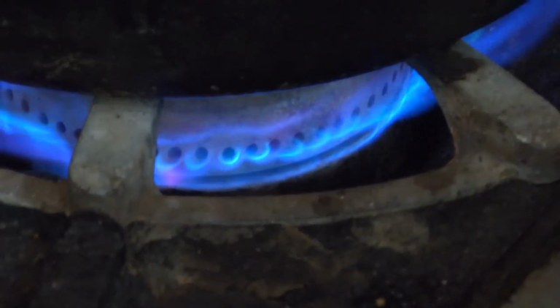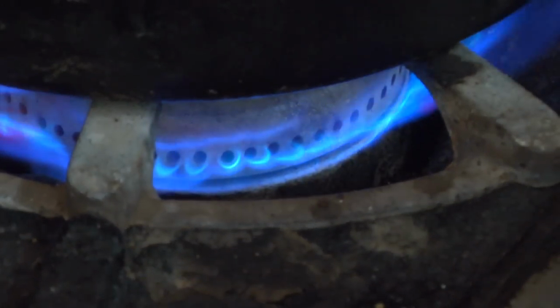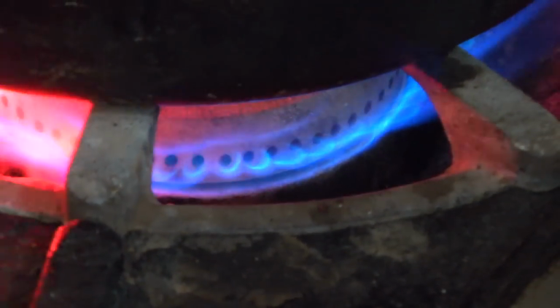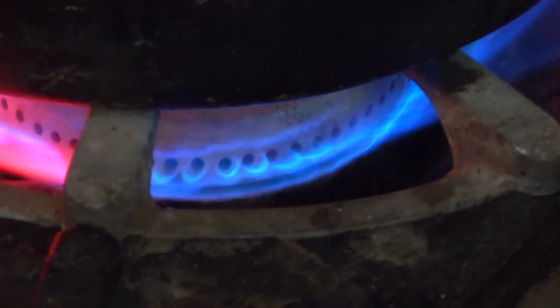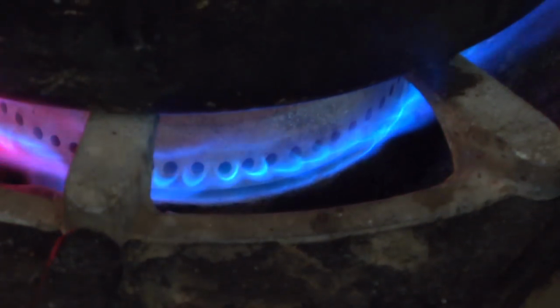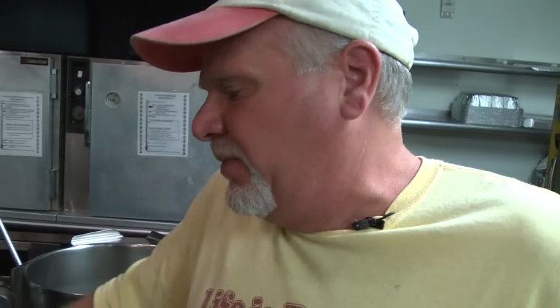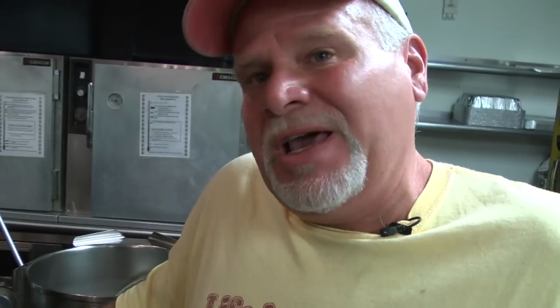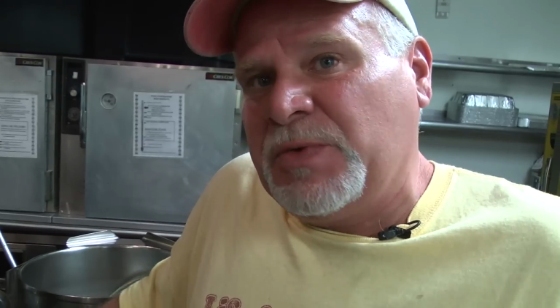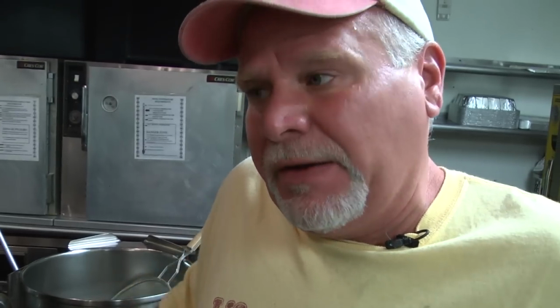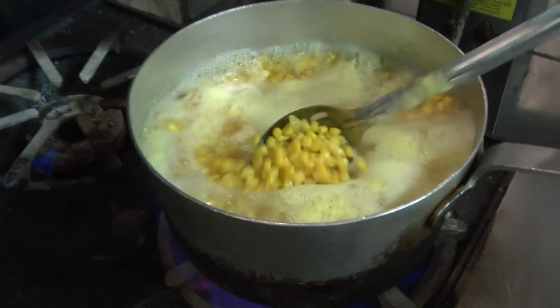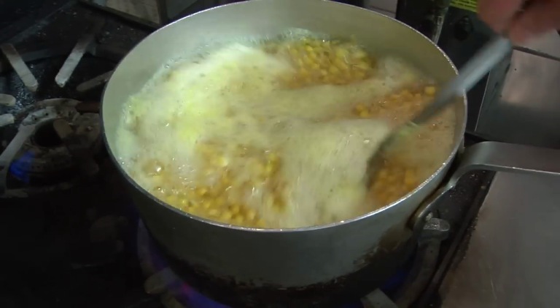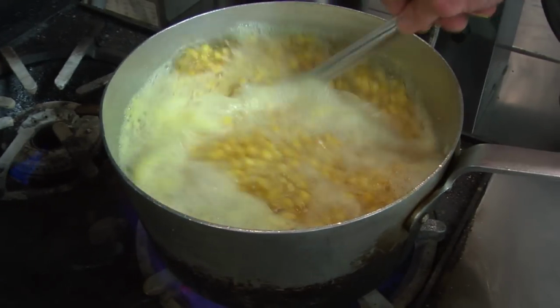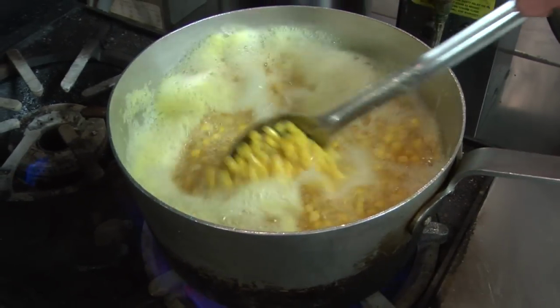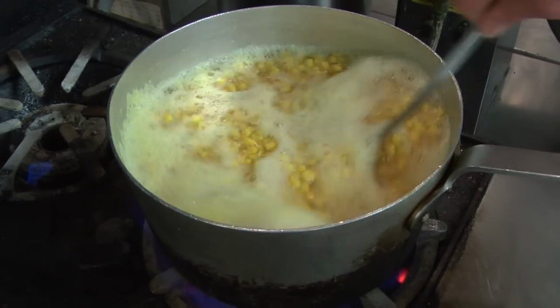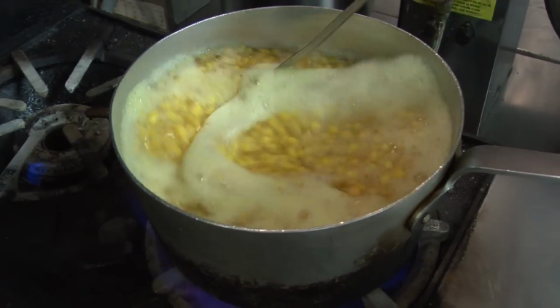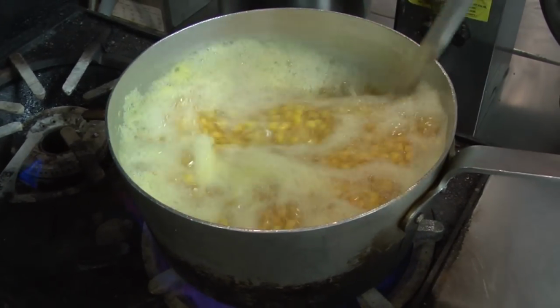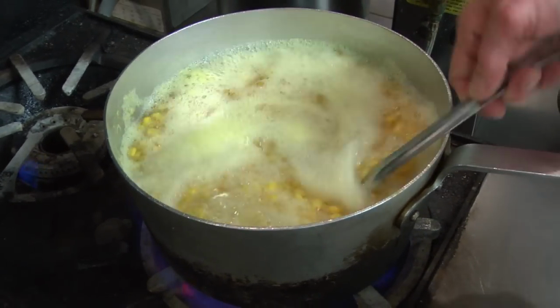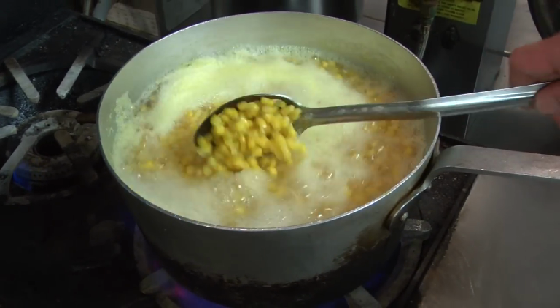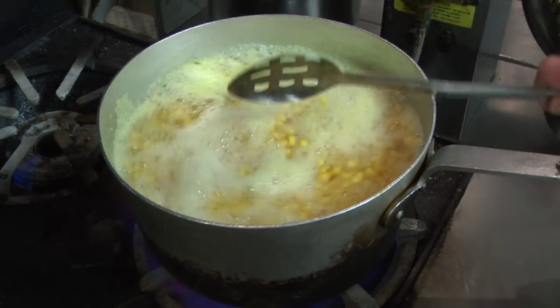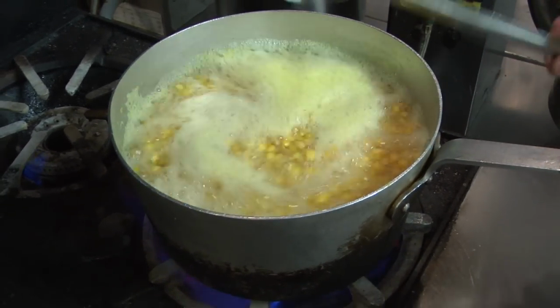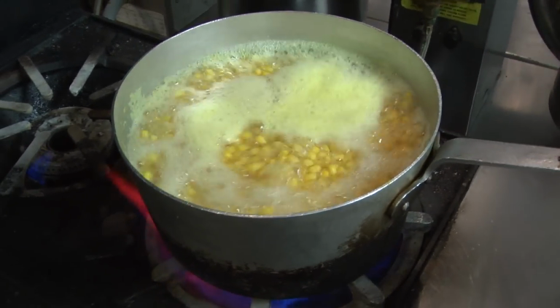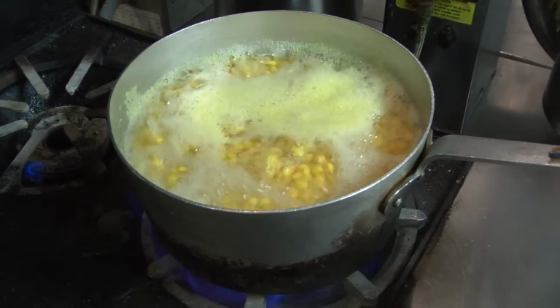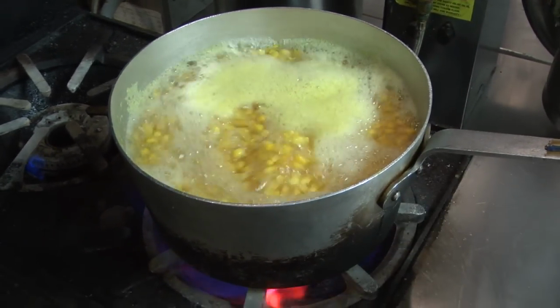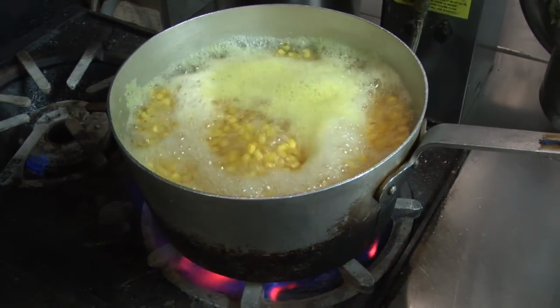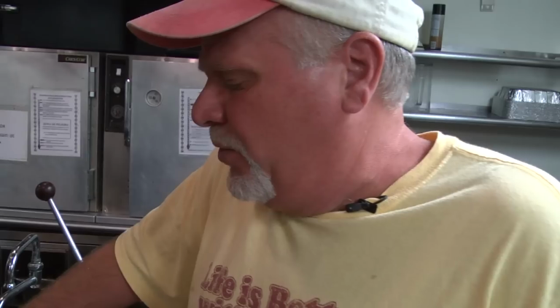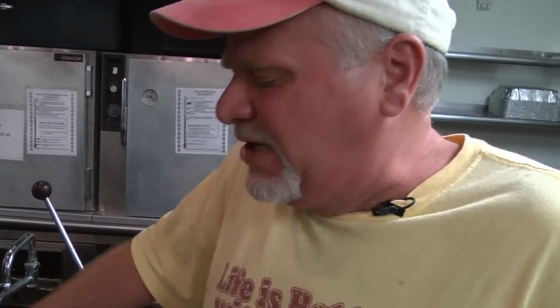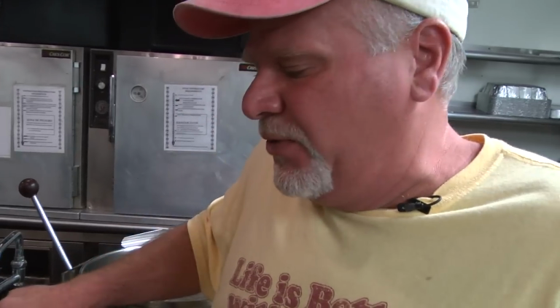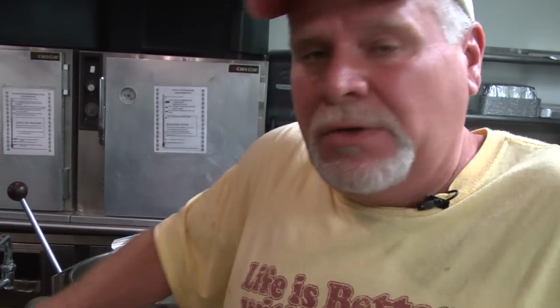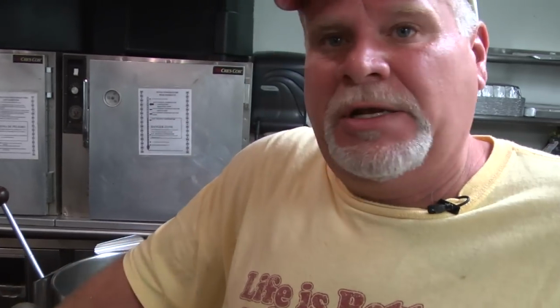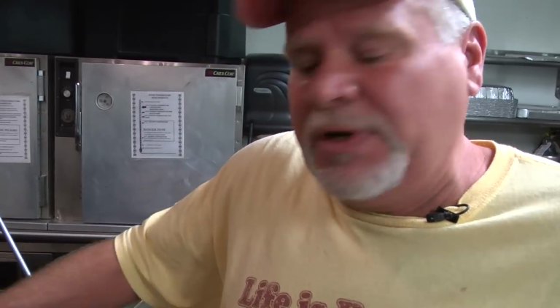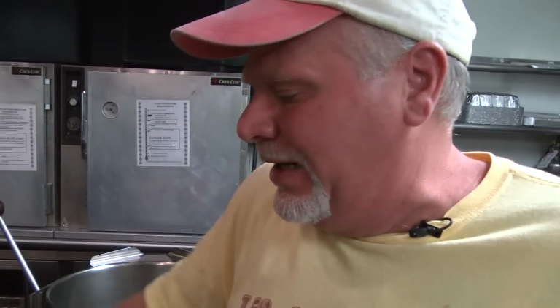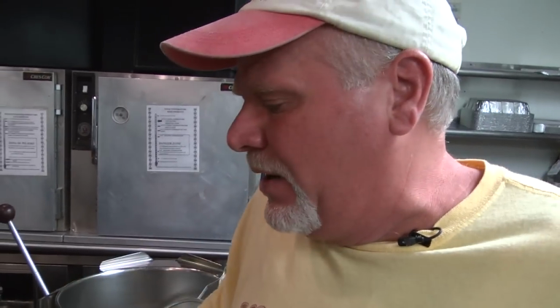Traditionally, the creamed corn is non-sweet. We prefer to have it sweet here. Now, some people think you need to add flour or cornstarch to it. The flour makes it kind of gummy. With the process that we use, you don't need it — you will not need it at all.